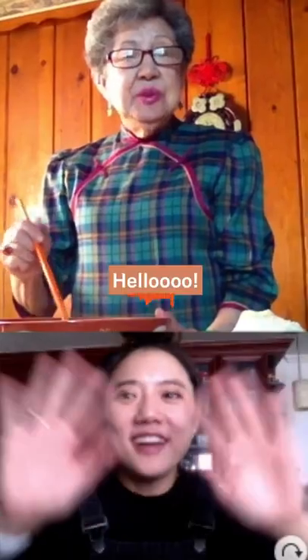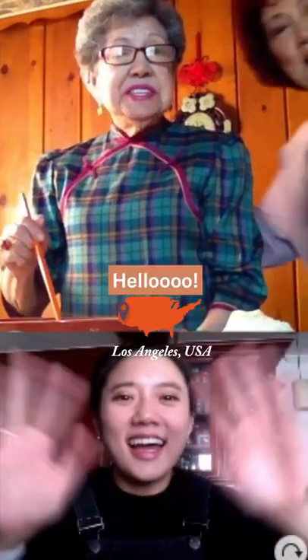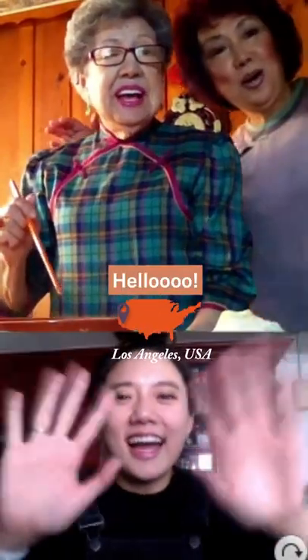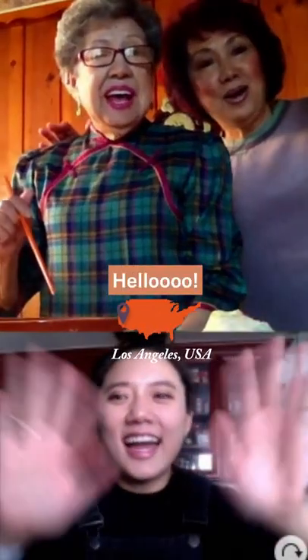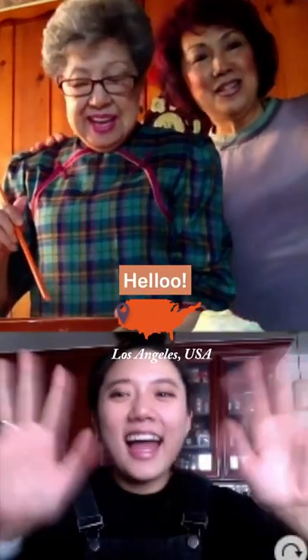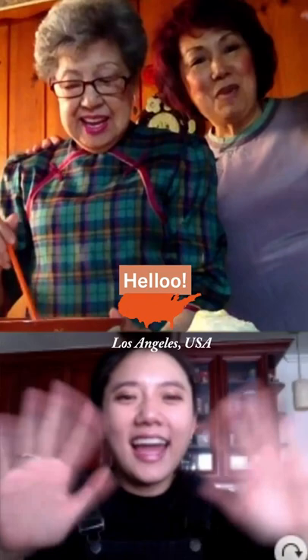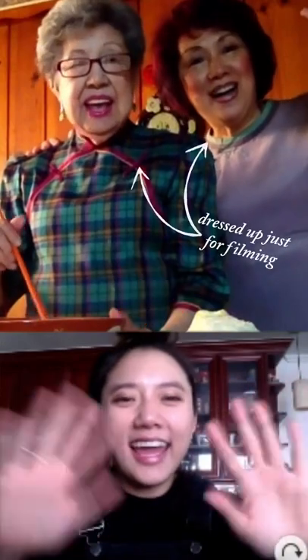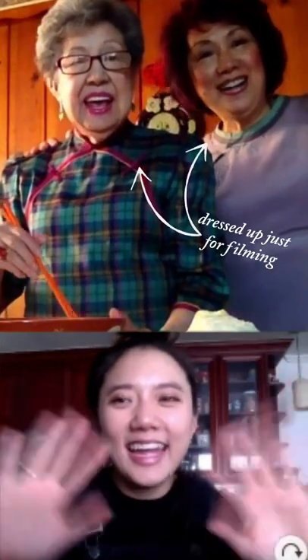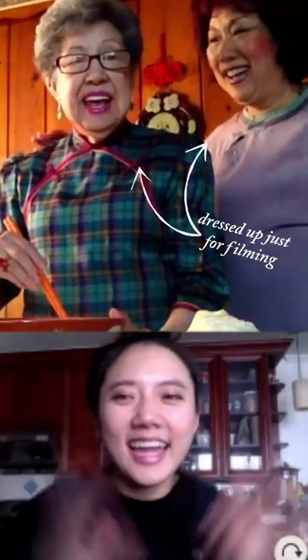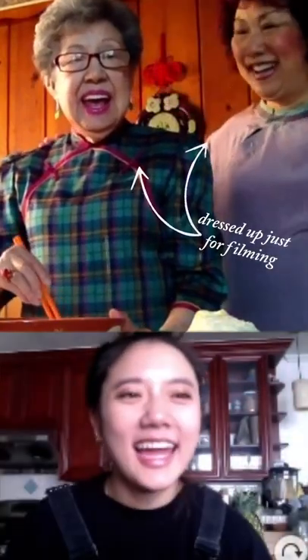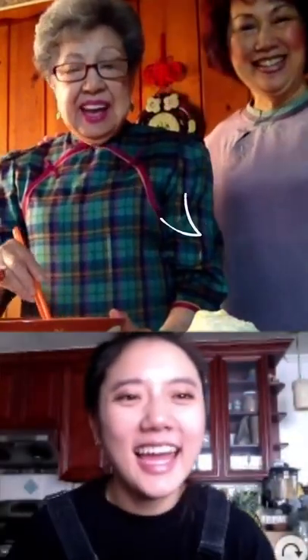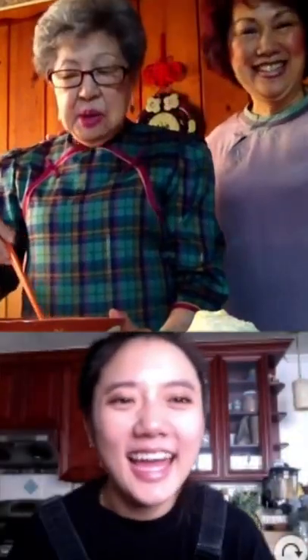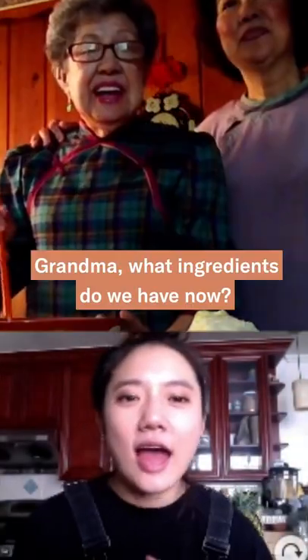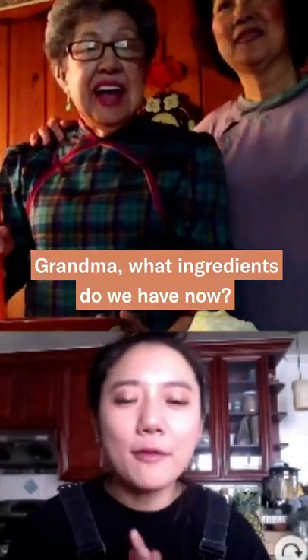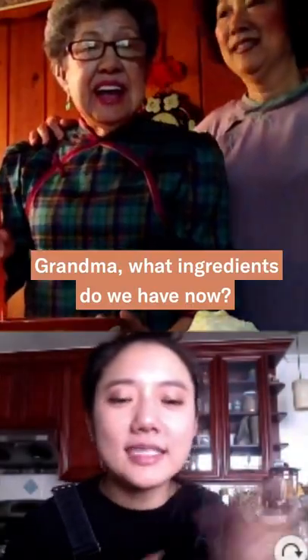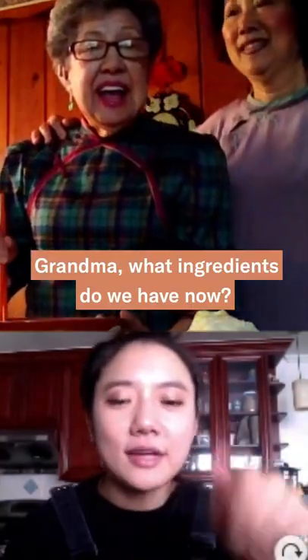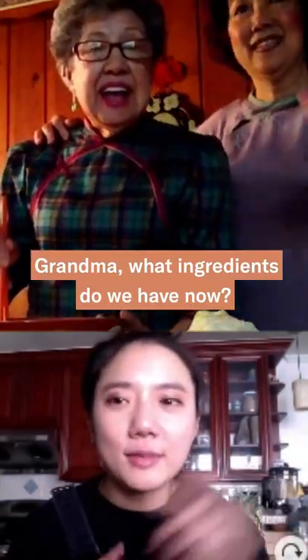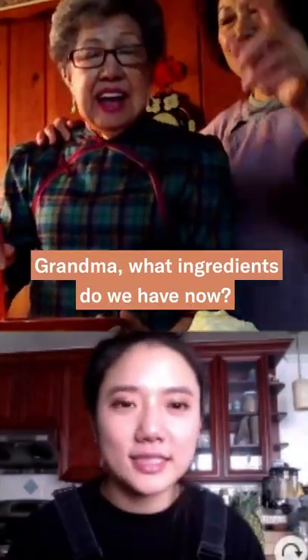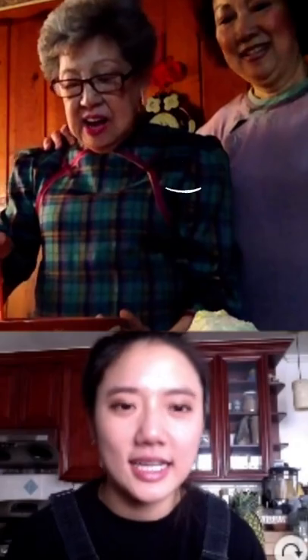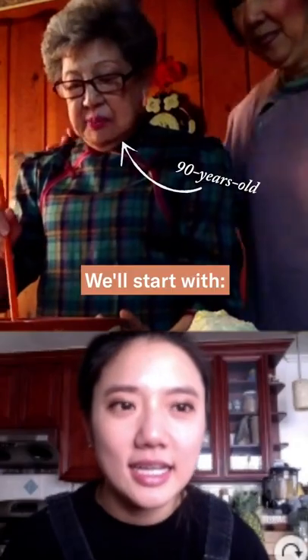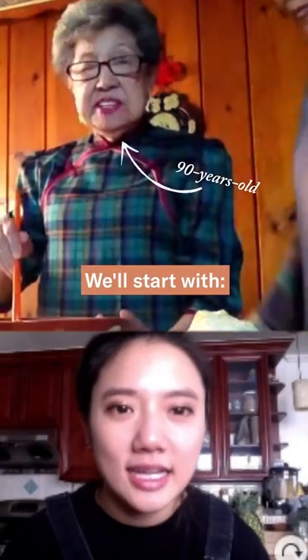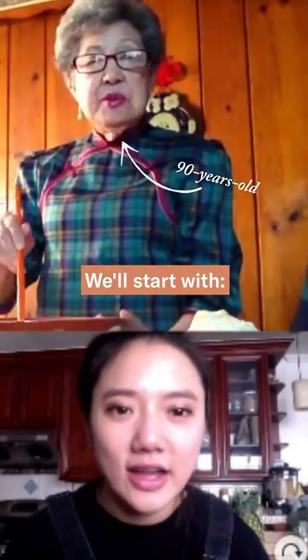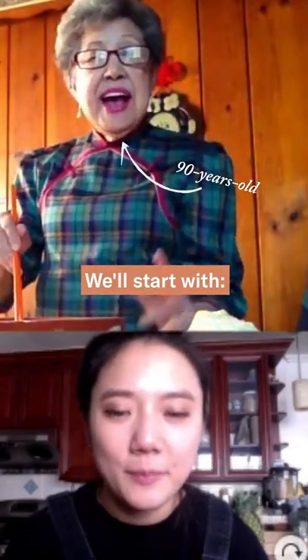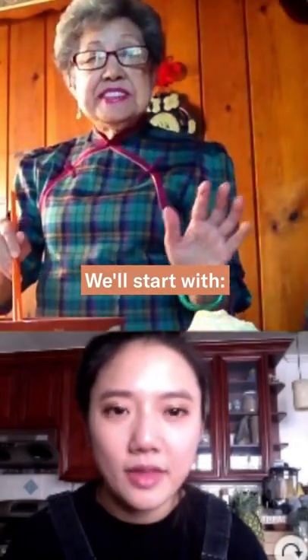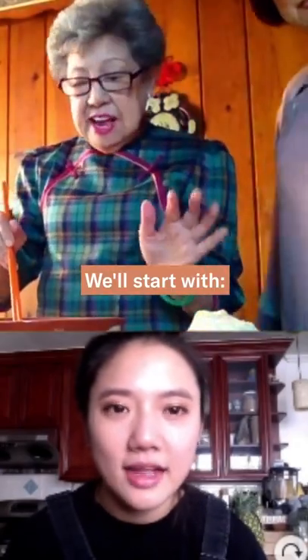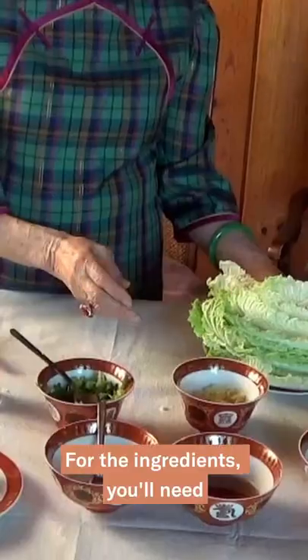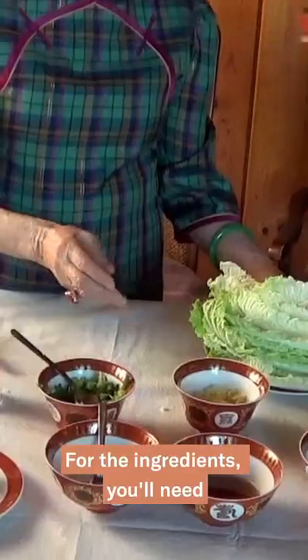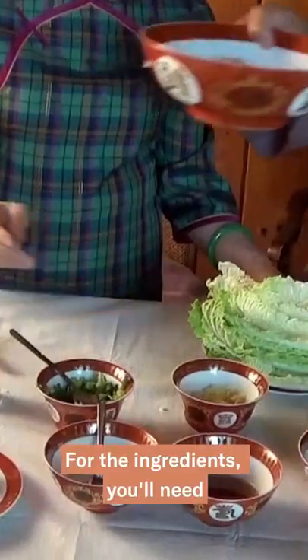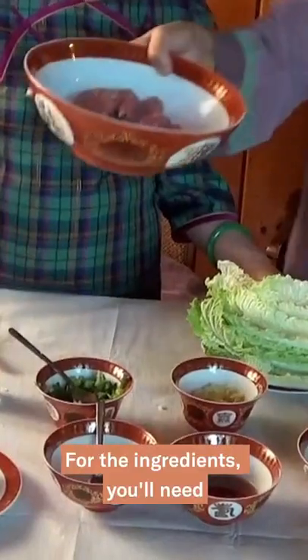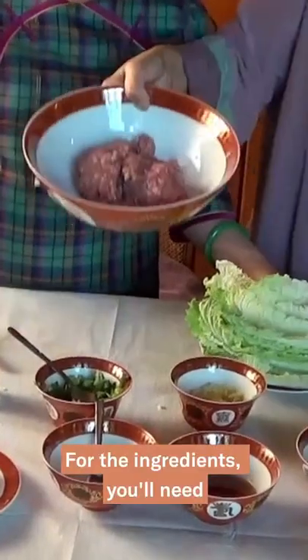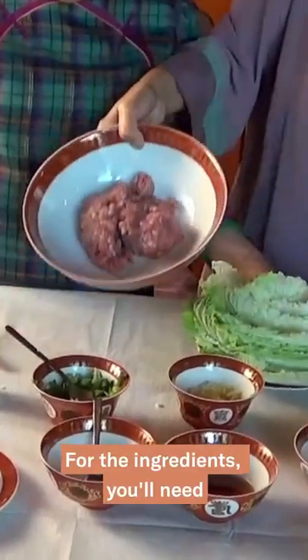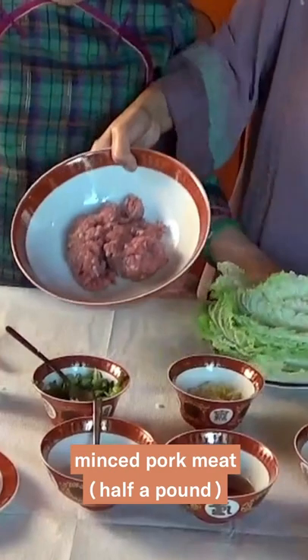Hello! Abu, what are we doing now? Now let's start! Let's start with a chicken.